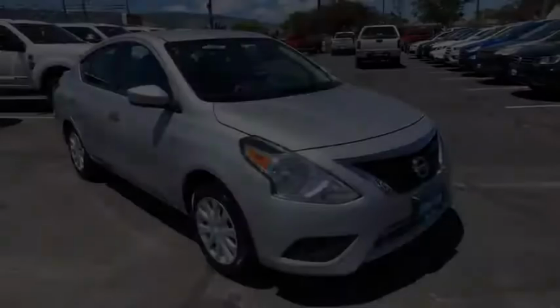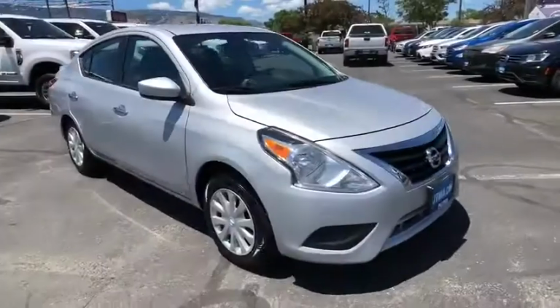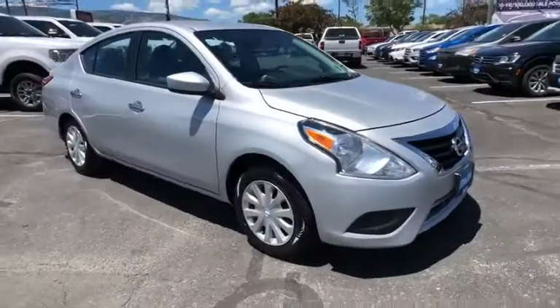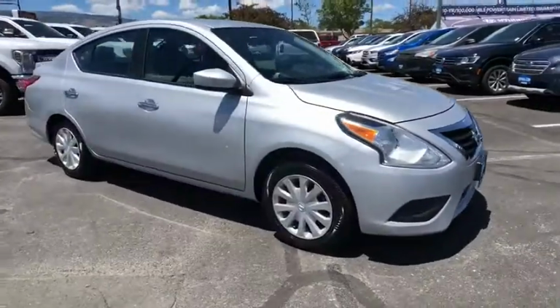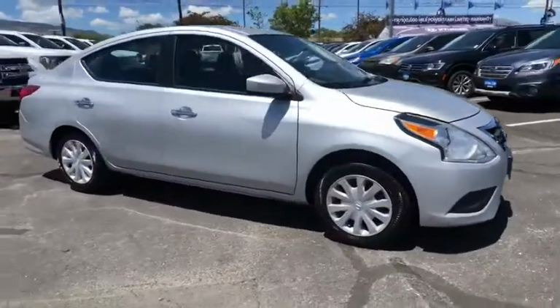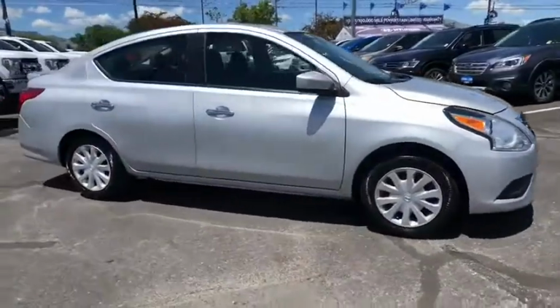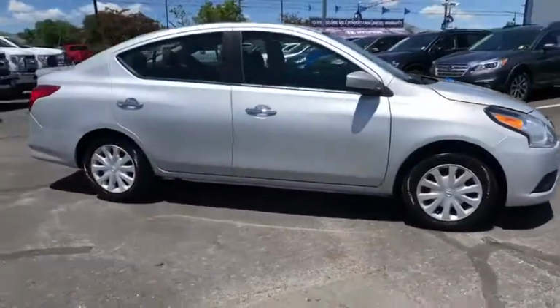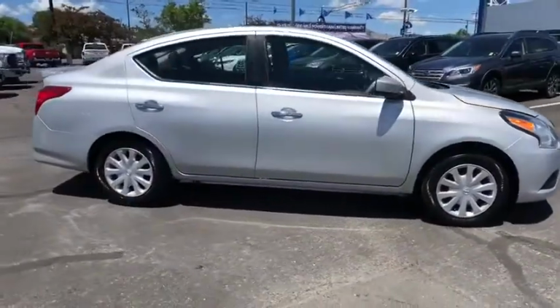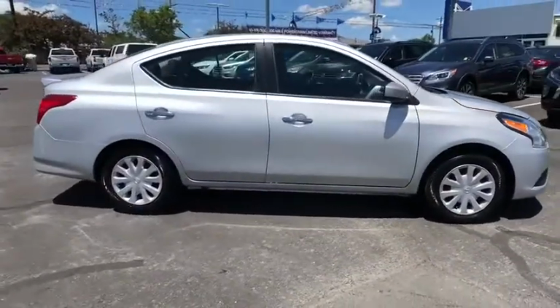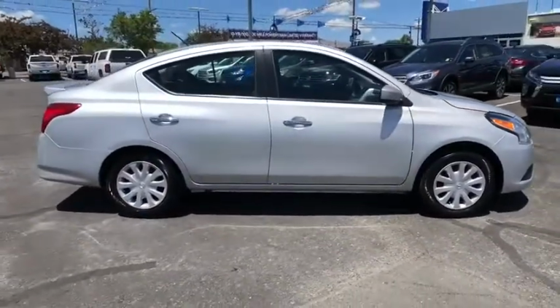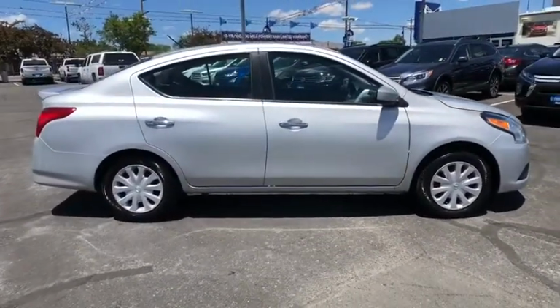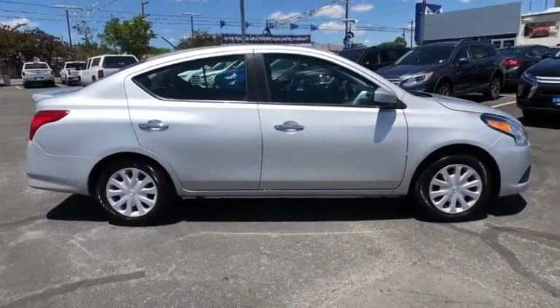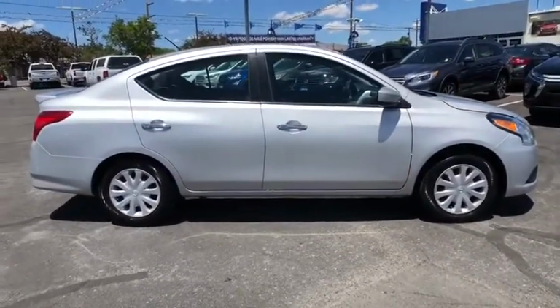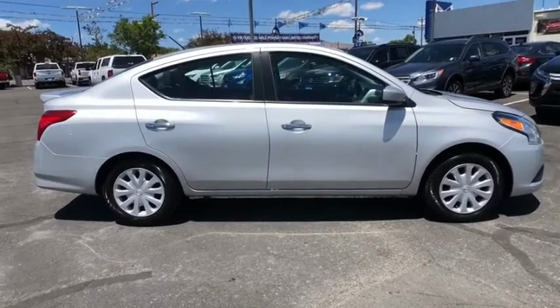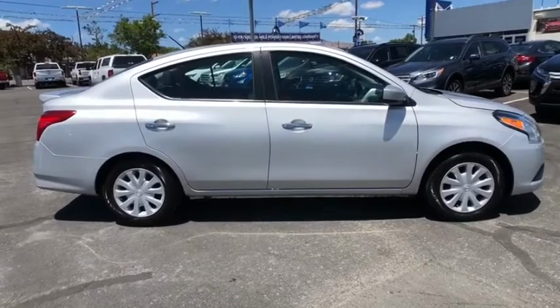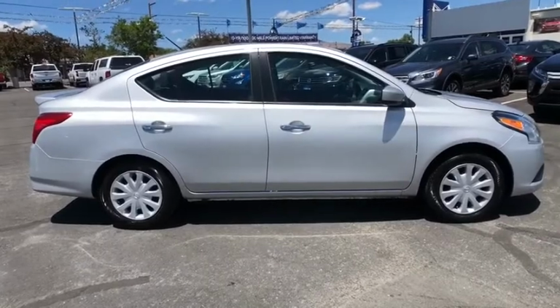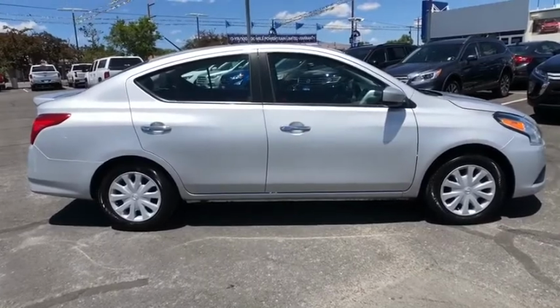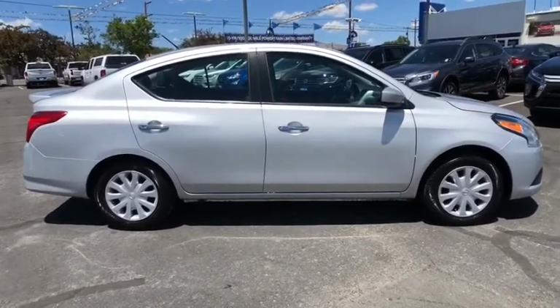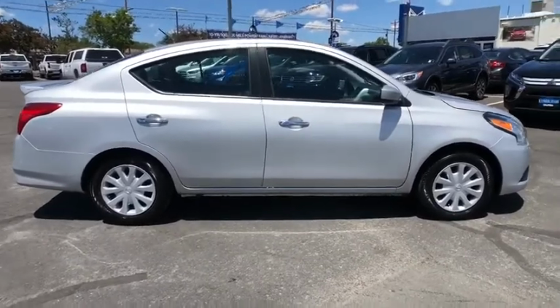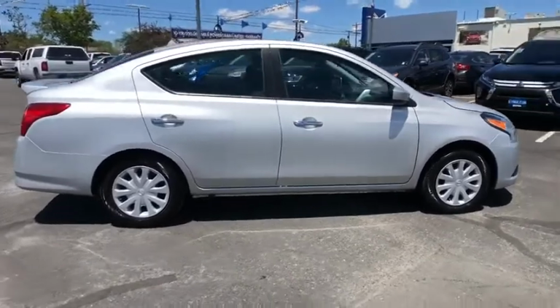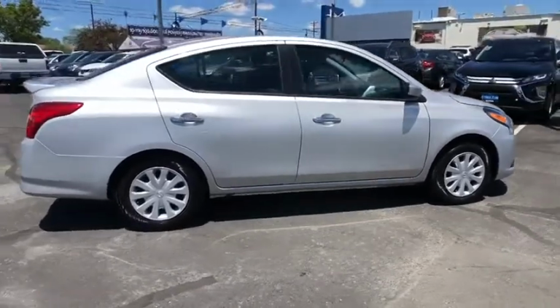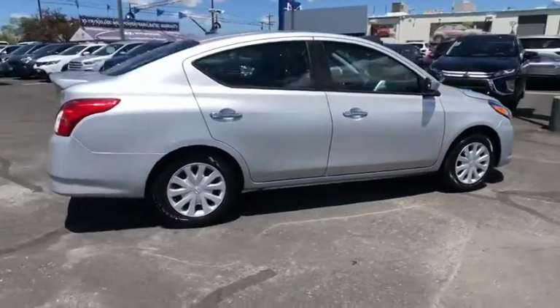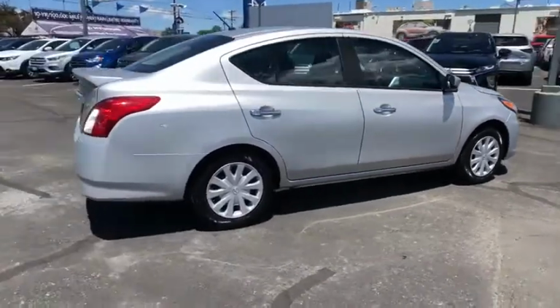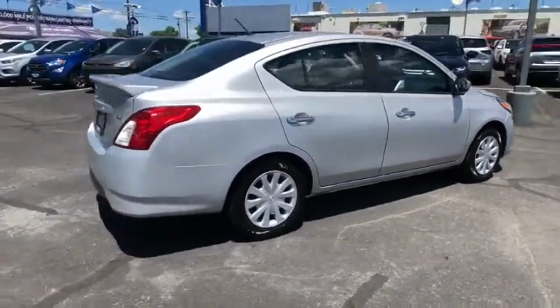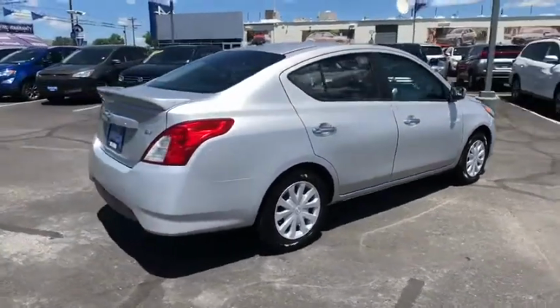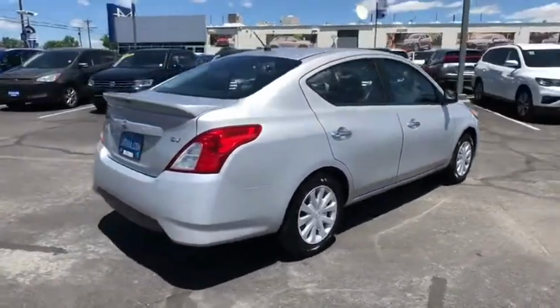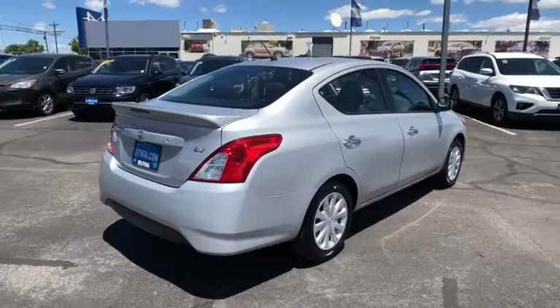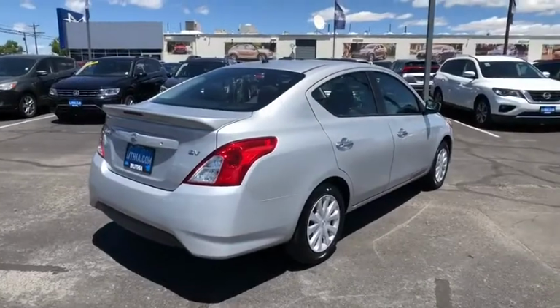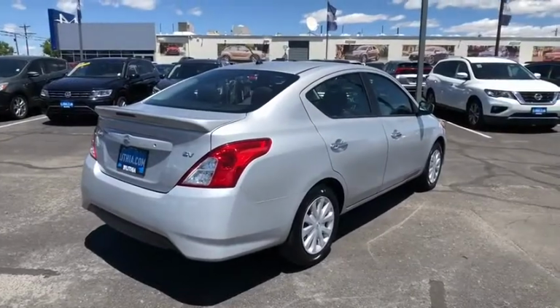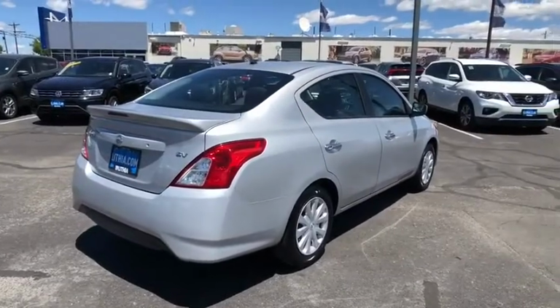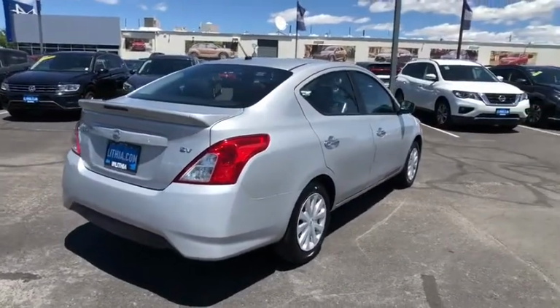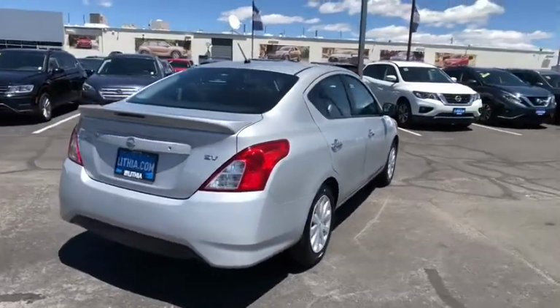You are going to love the 2018 Nissan Versa. With its roomy and inviting interior, impressive technology, and exceptional gas mileage, the Nissan Versa is smart to own and fun to drive.